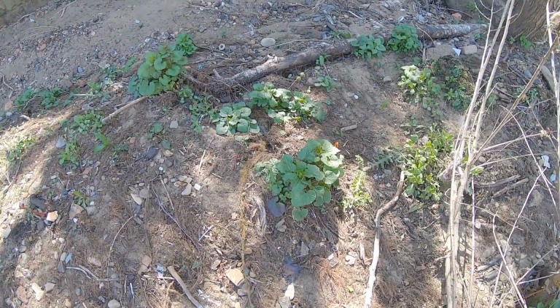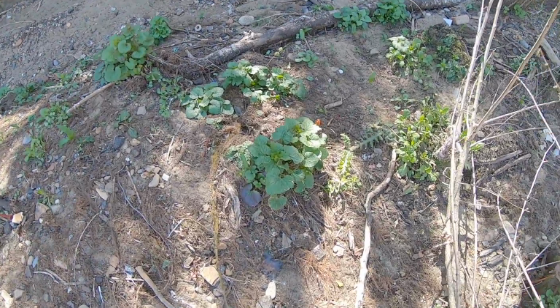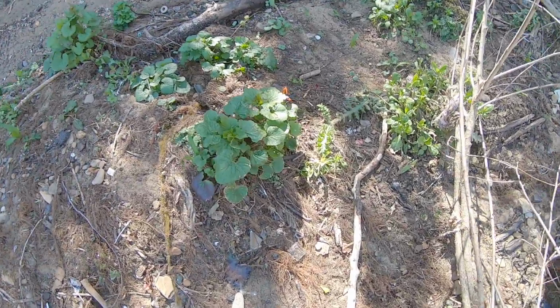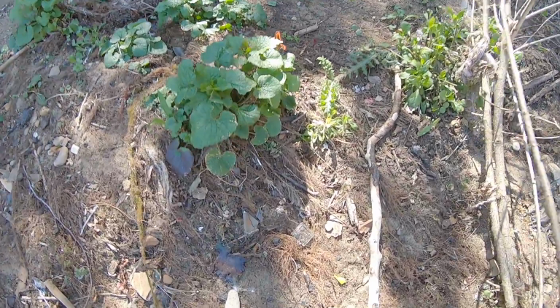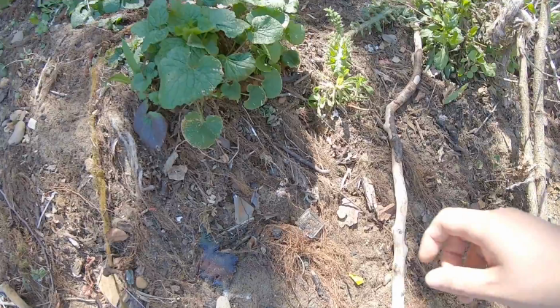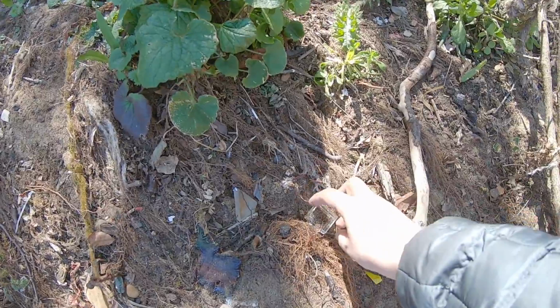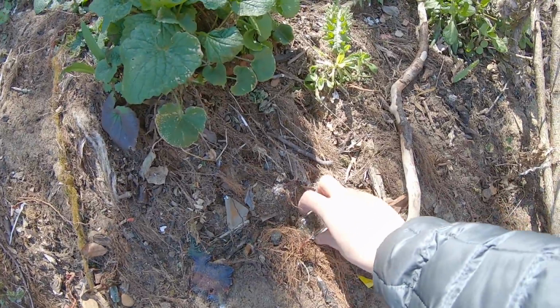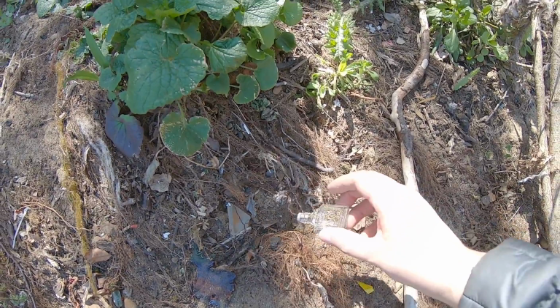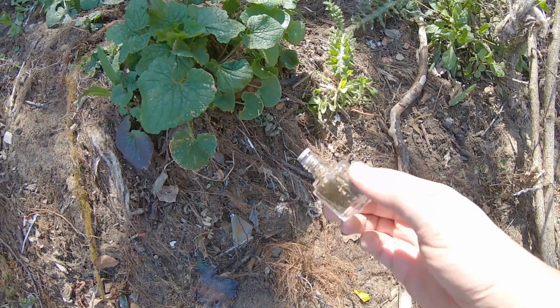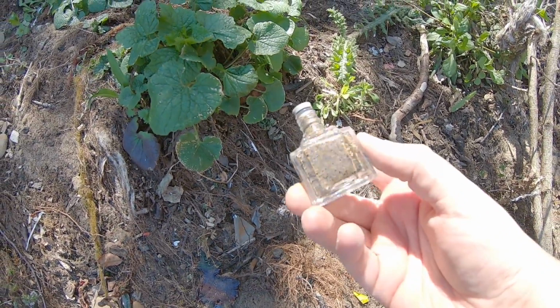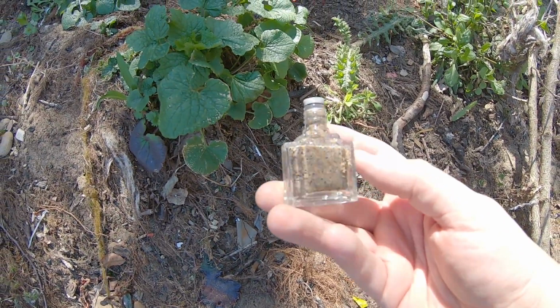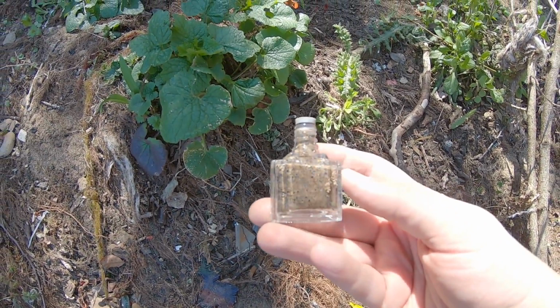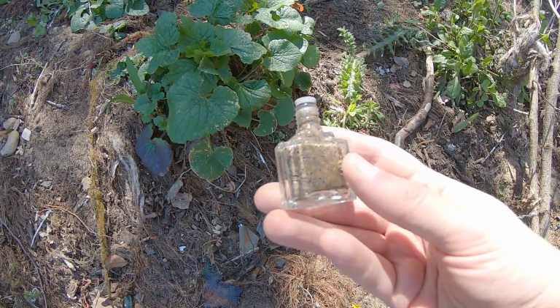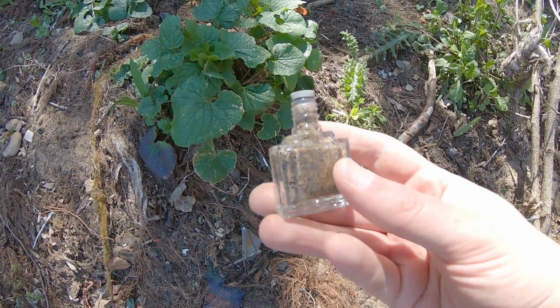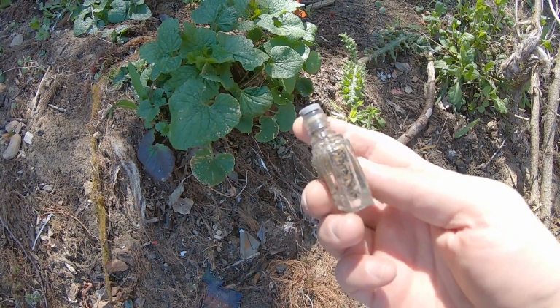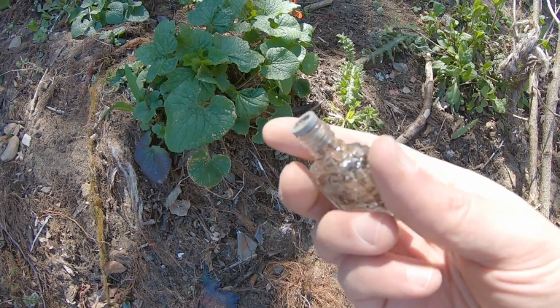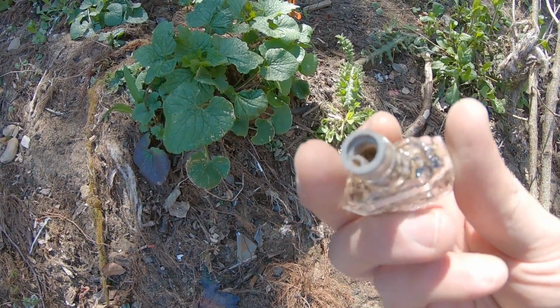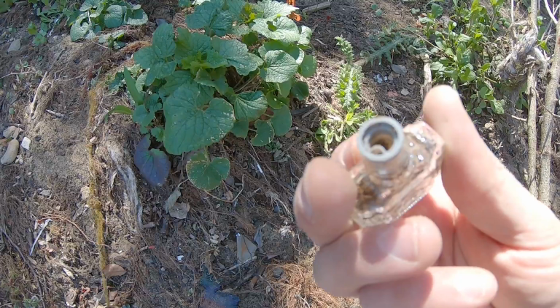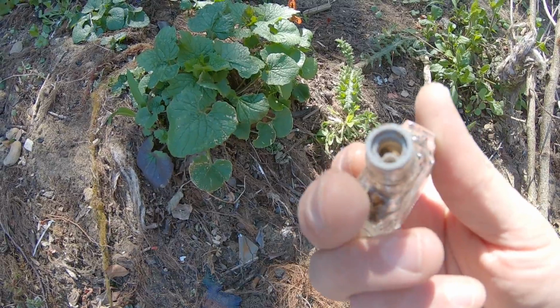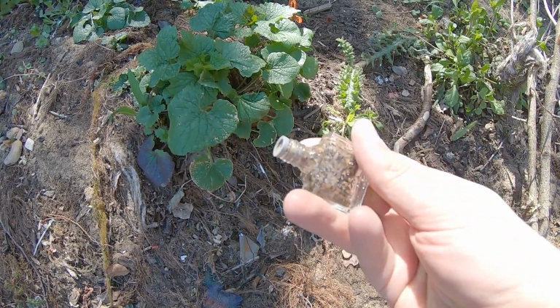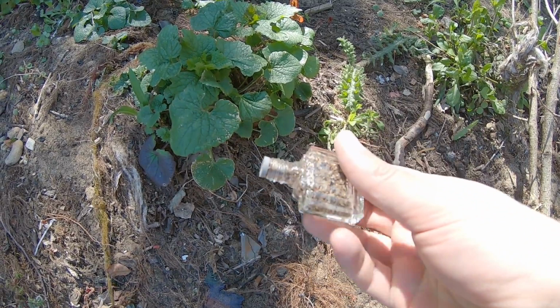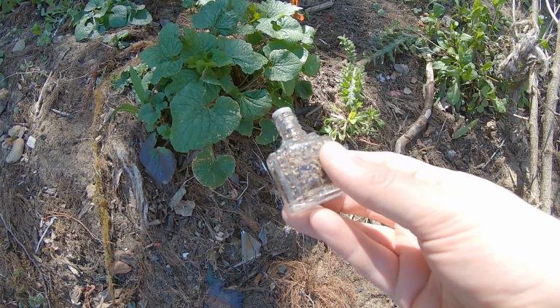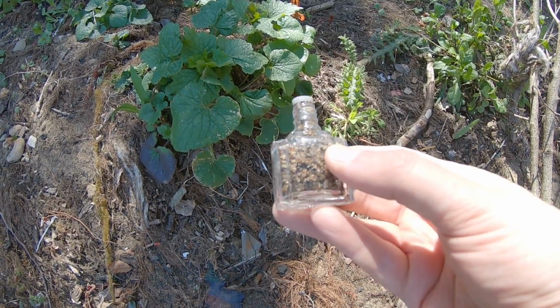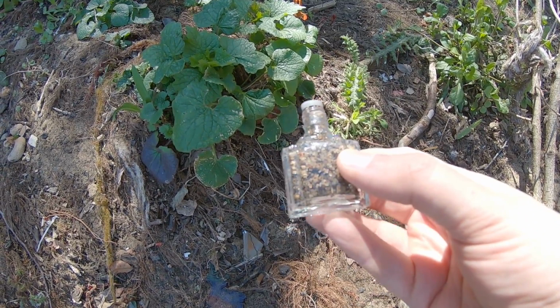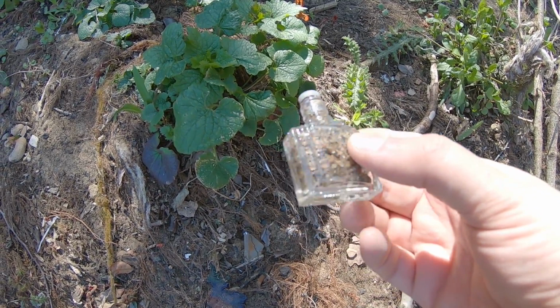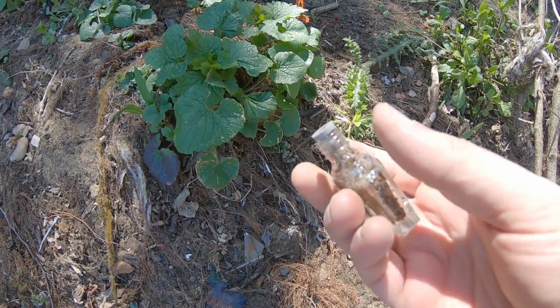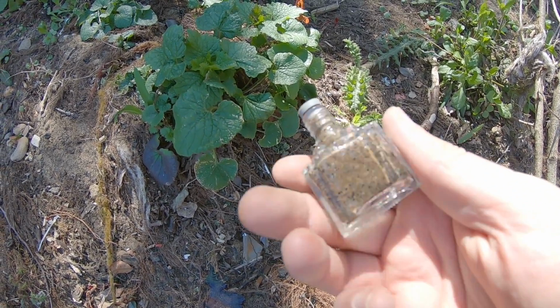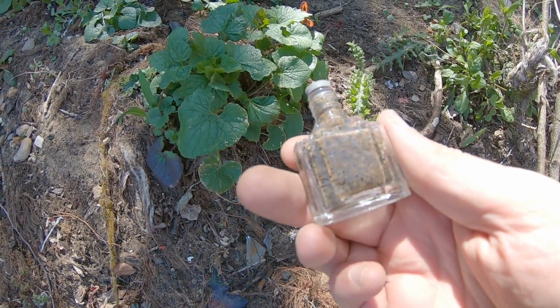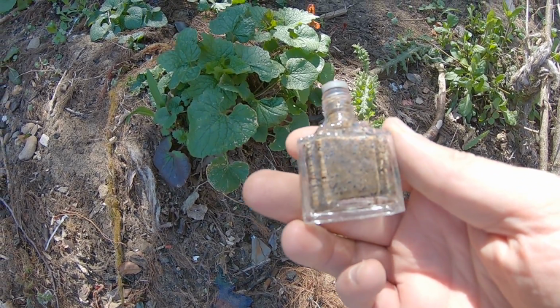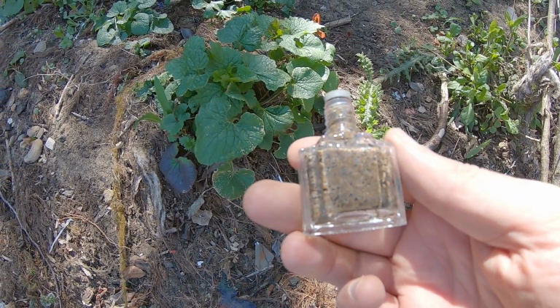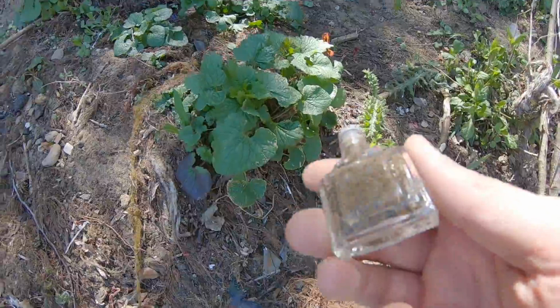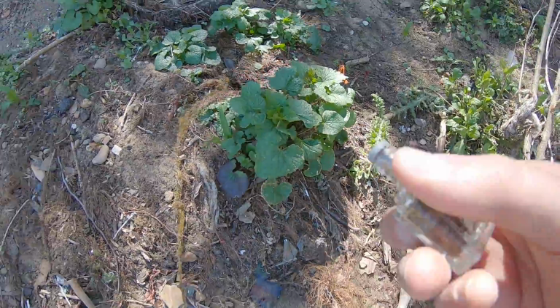Just spotted a little bottle. No great age to it — it's a bit of a pastiche of Art Deco style, probably a perfume bottle. But it's in good condition and I'll take it.